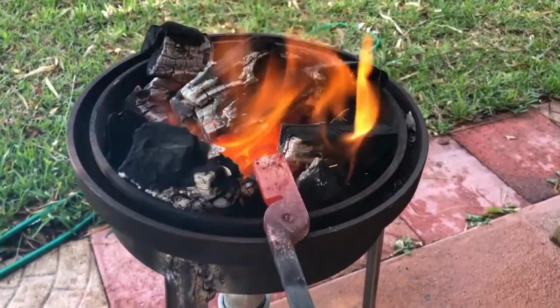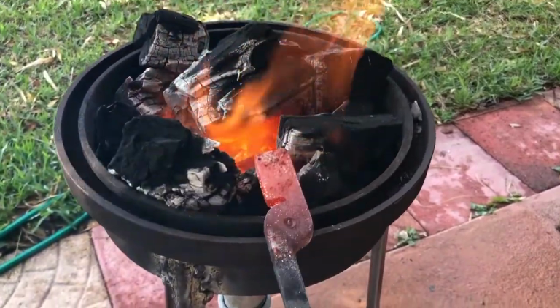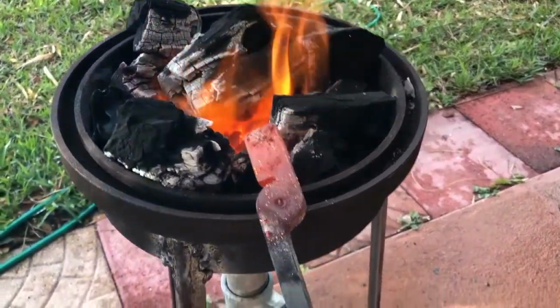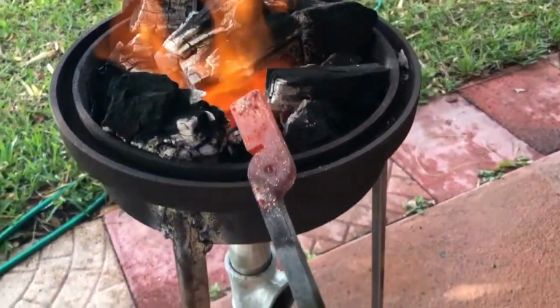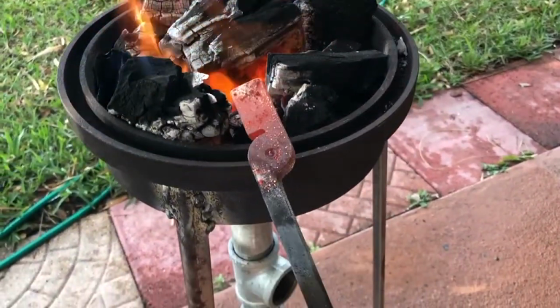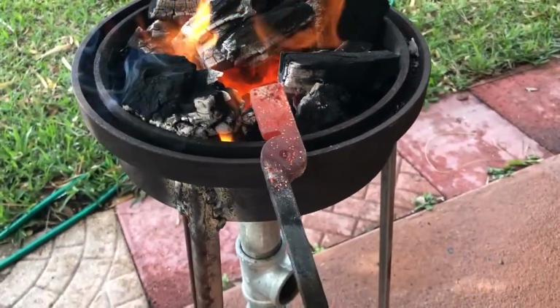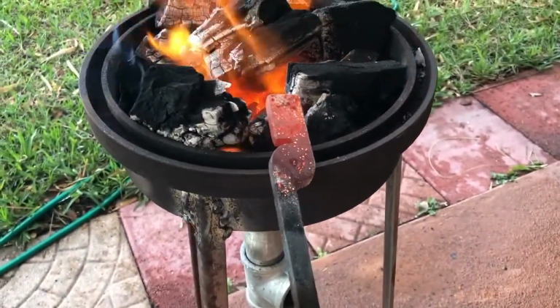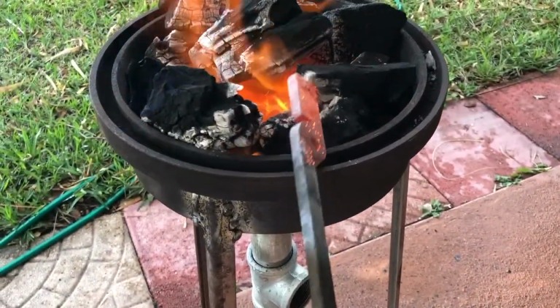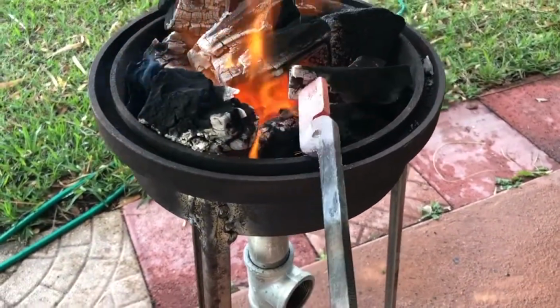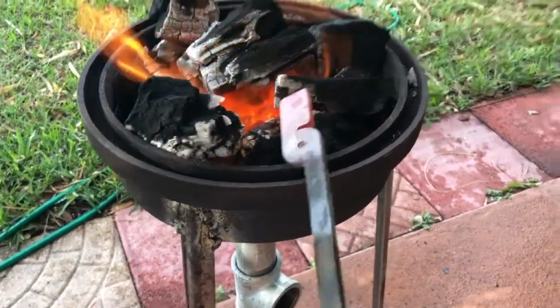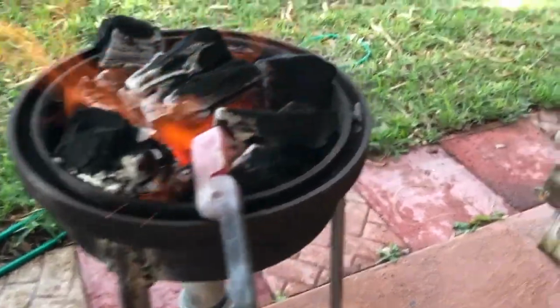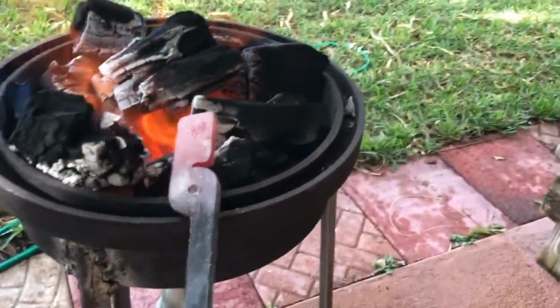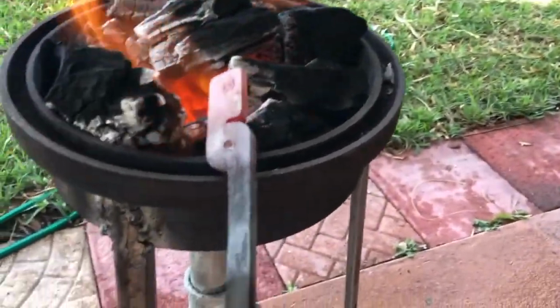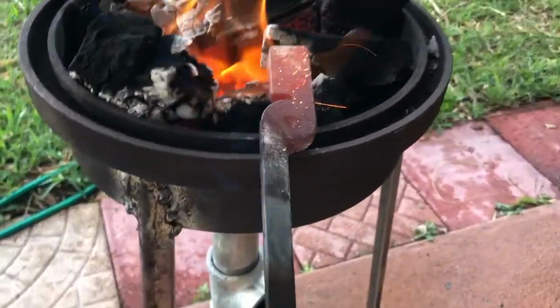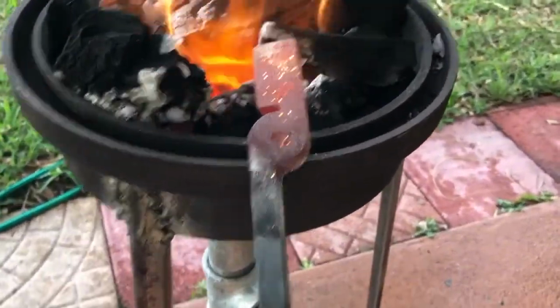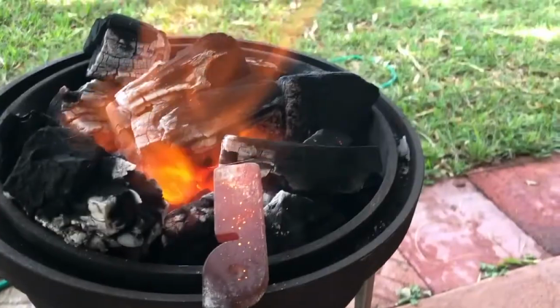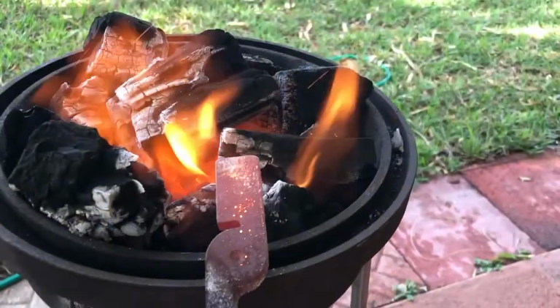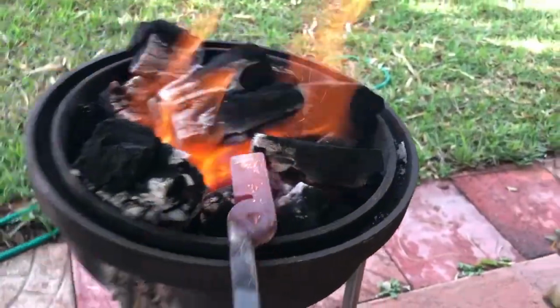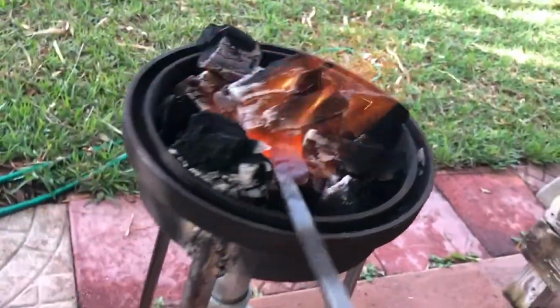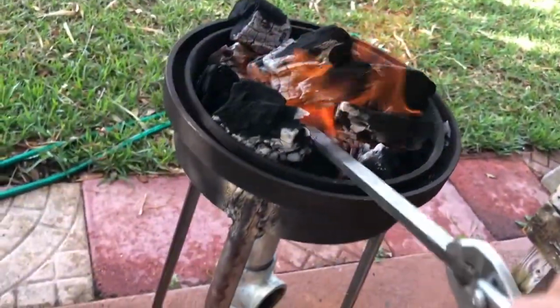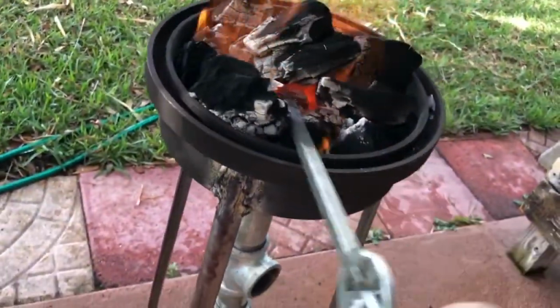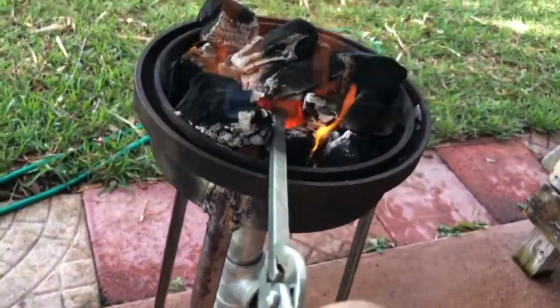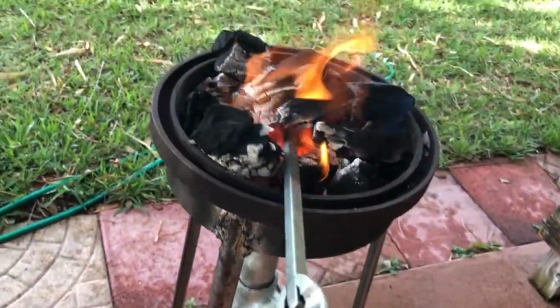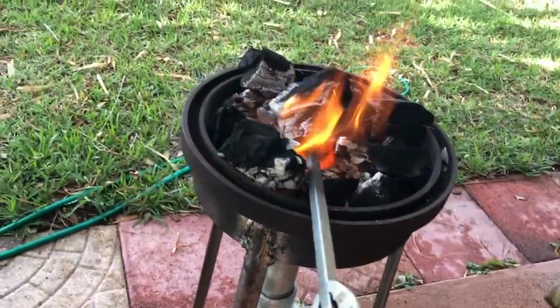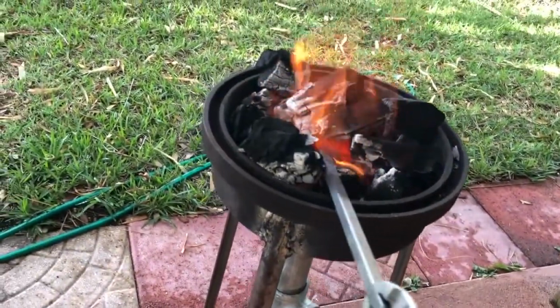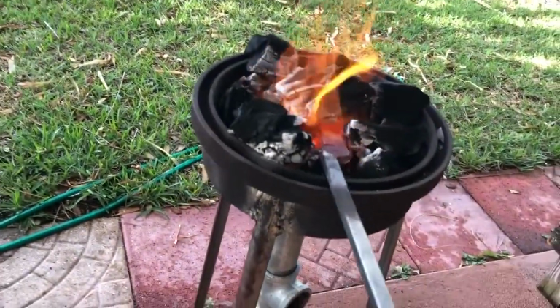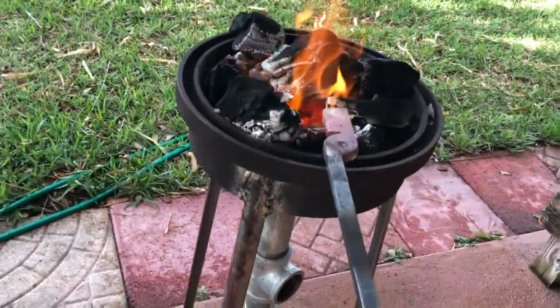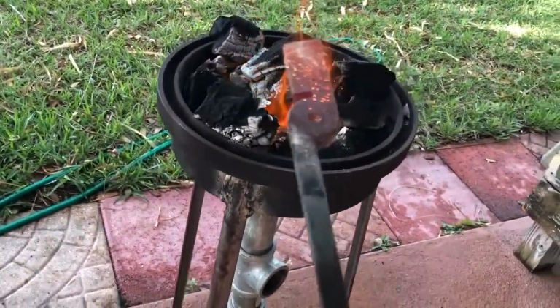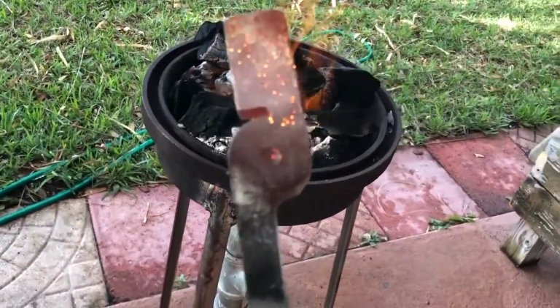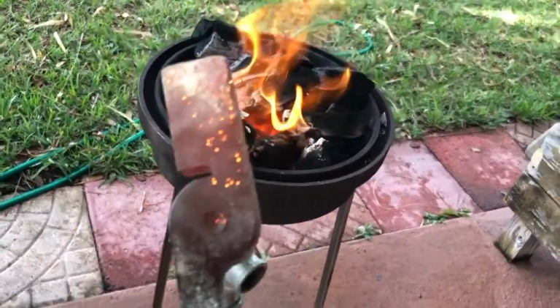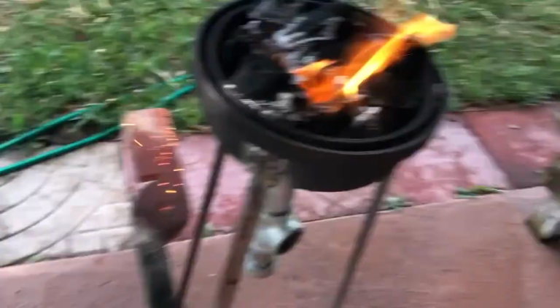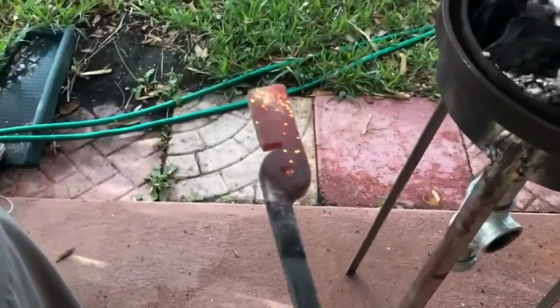Check it out — that's glowing a little bit, so we're definitely getting hot enough. My little brig drum forge.